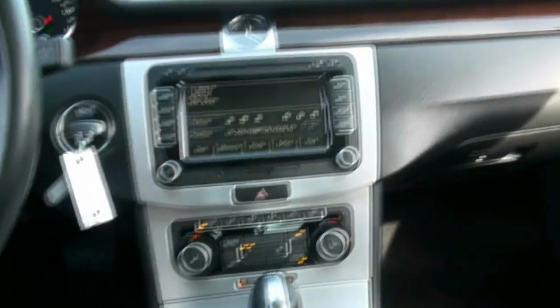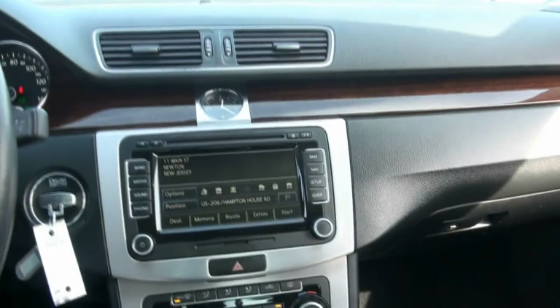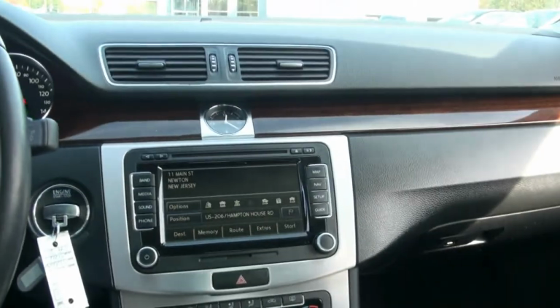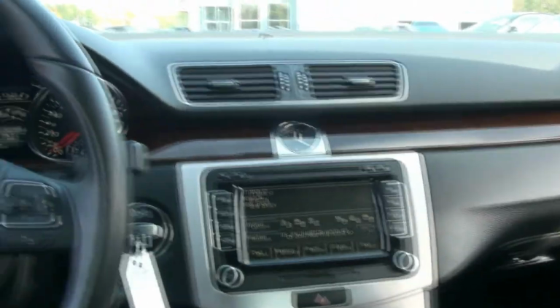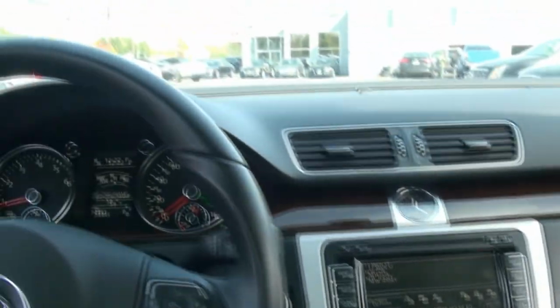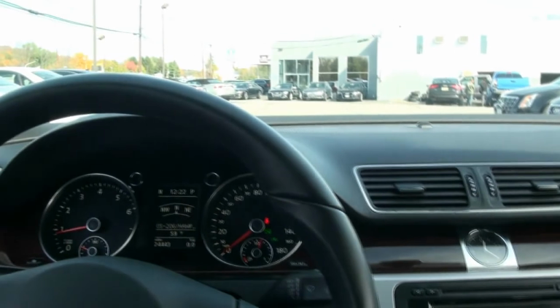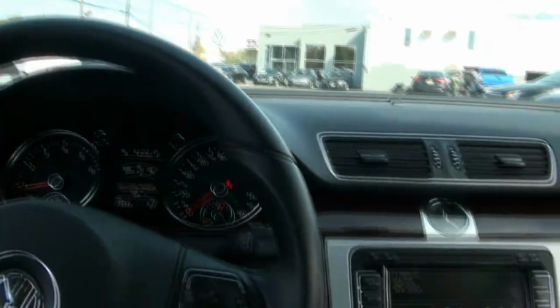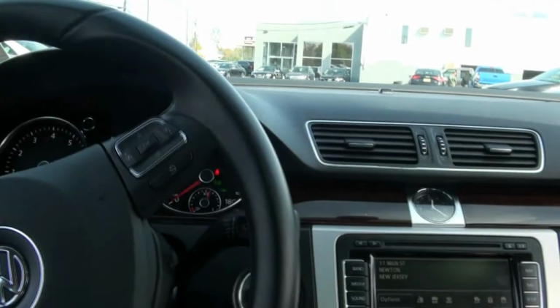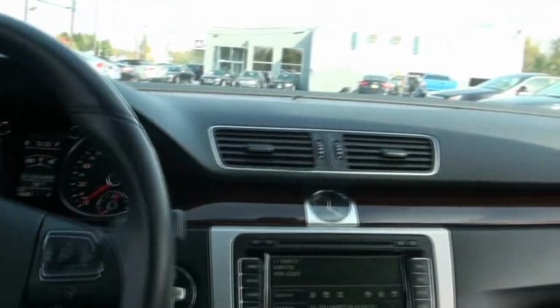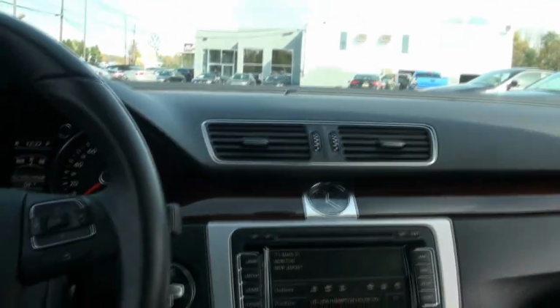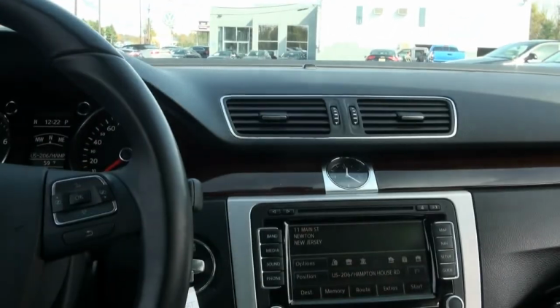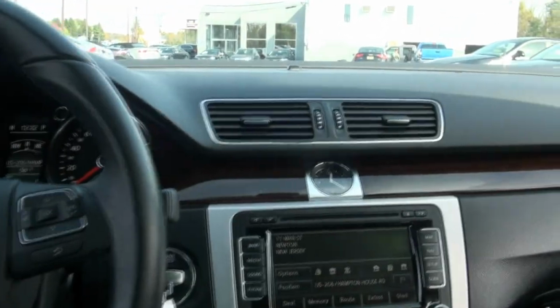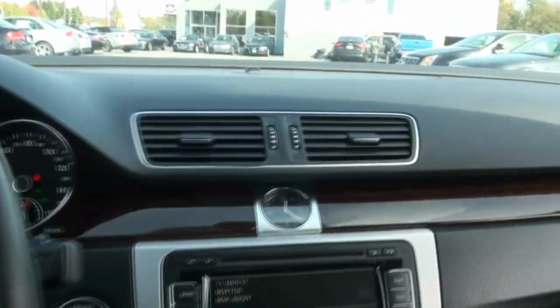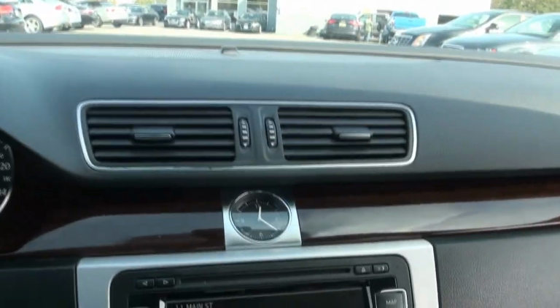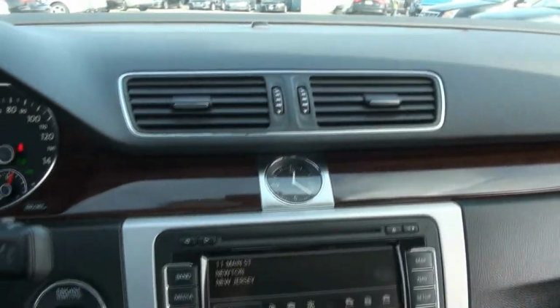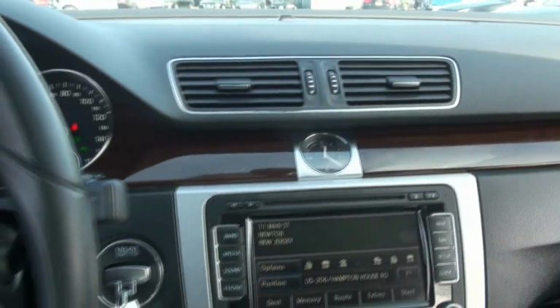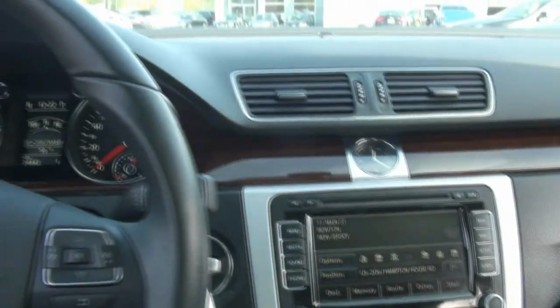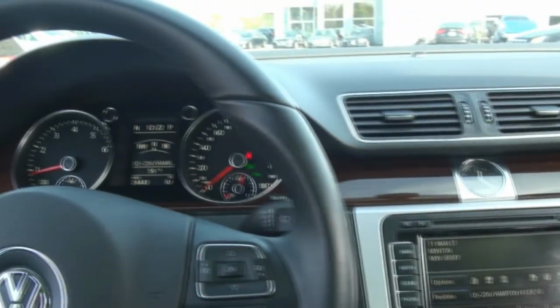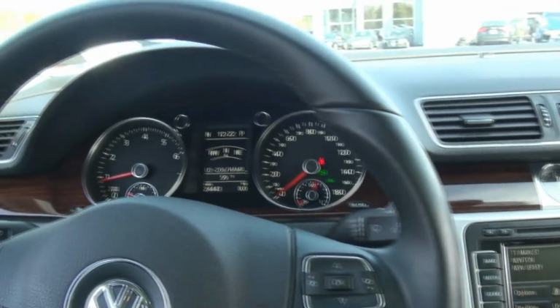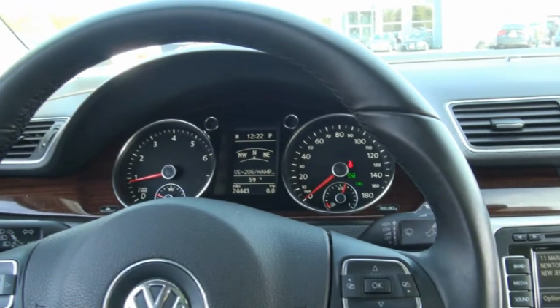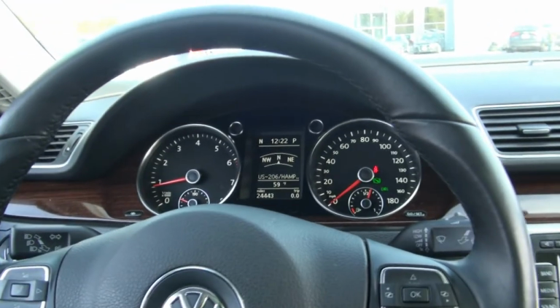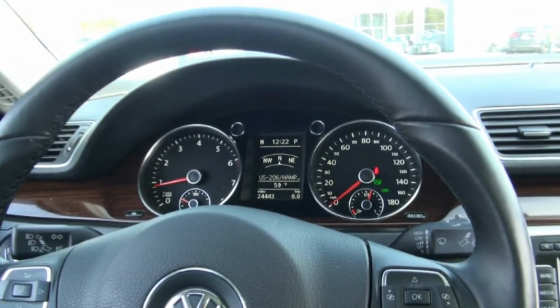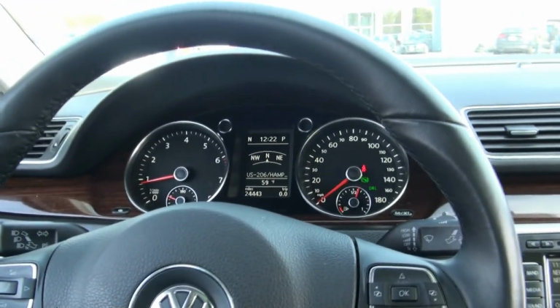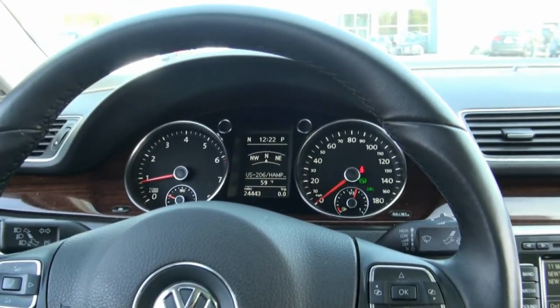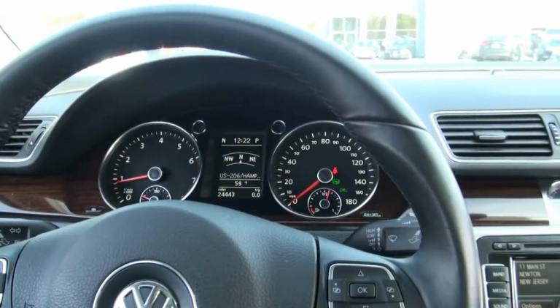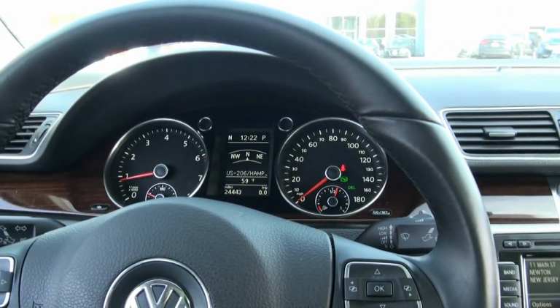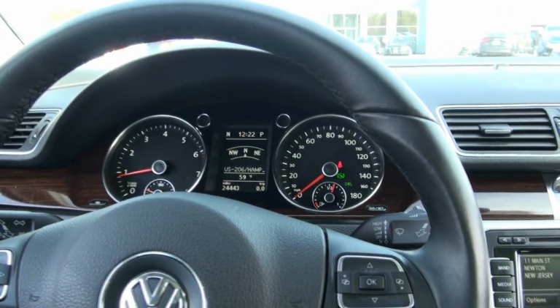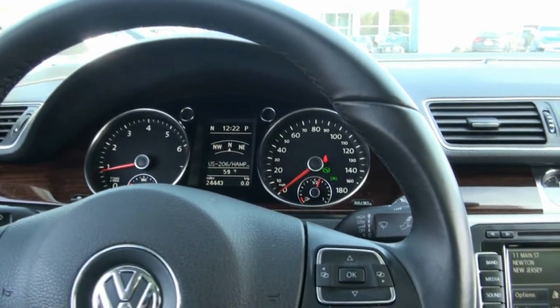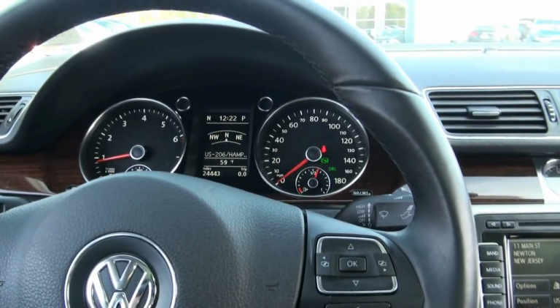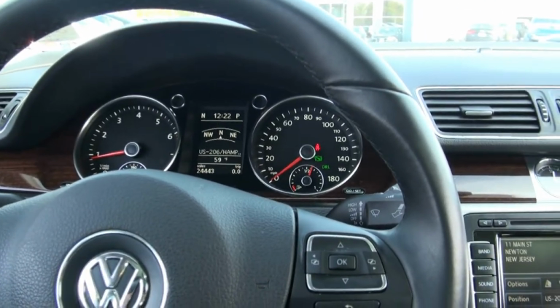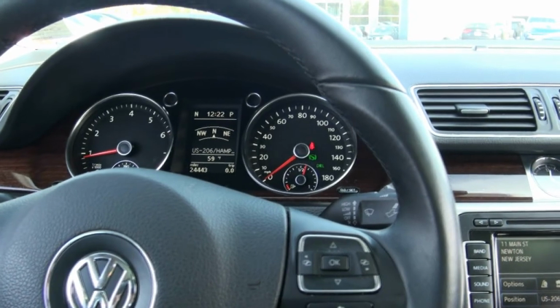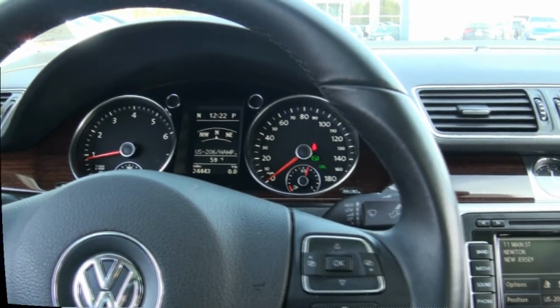A lot of car for the money — 24,000 miles, very, very sharp. Give us a call, take this one out for a test drive. We have other CCs available. I have to say that this color, if you like it like I do, it's definitely the one.